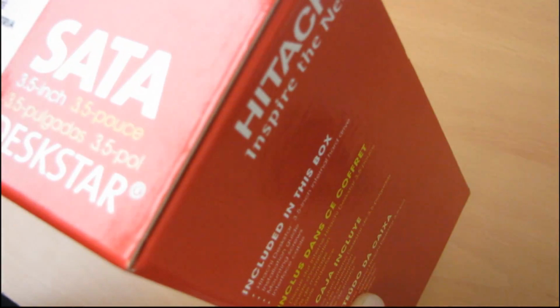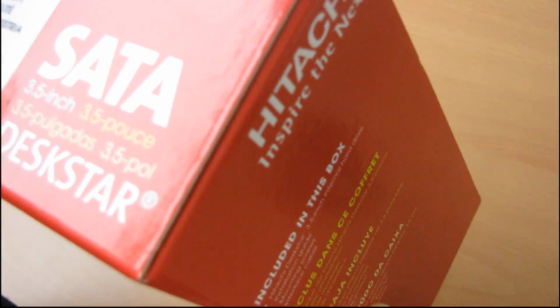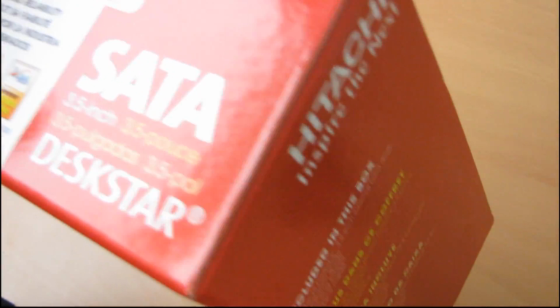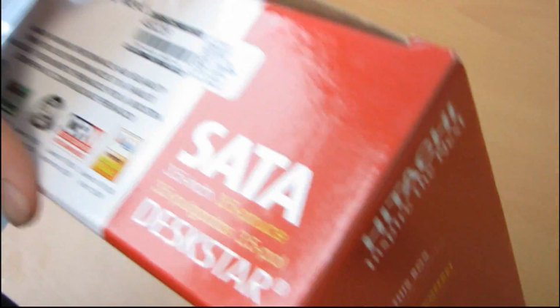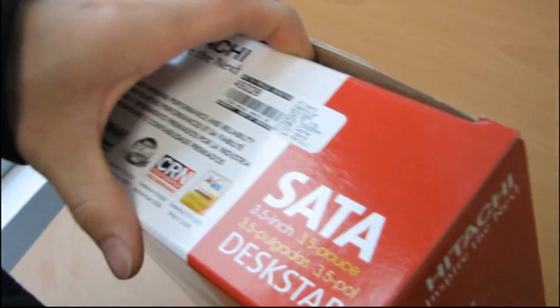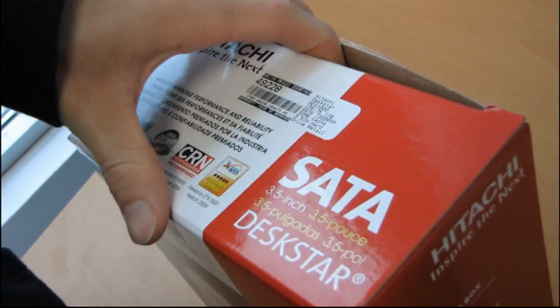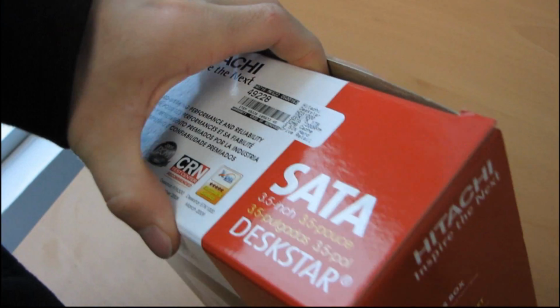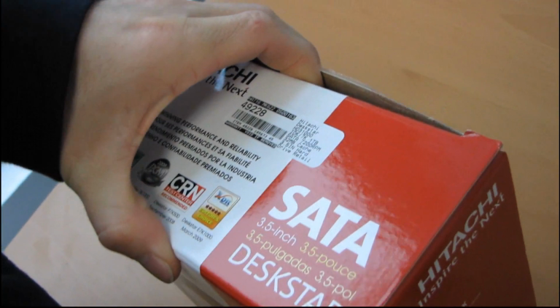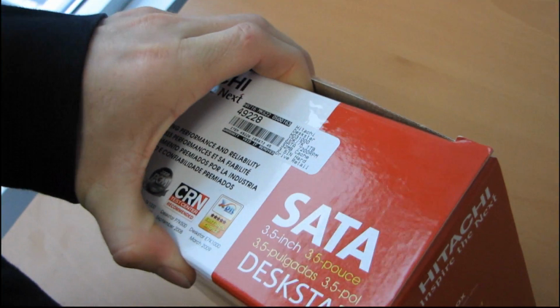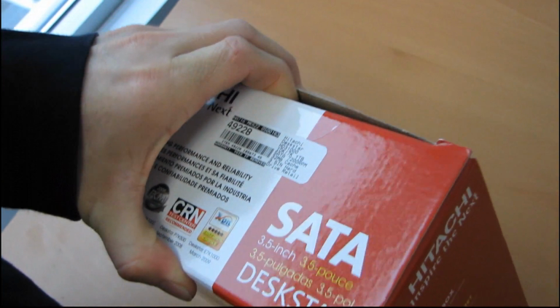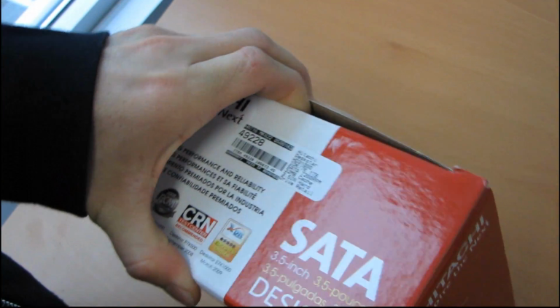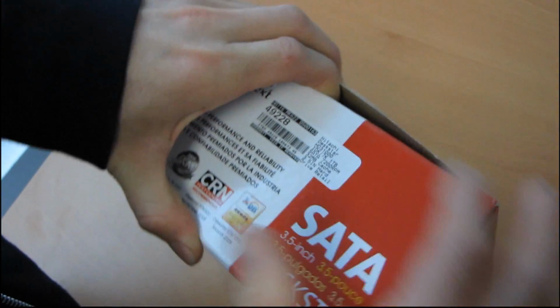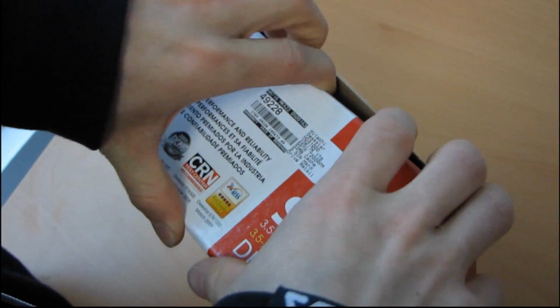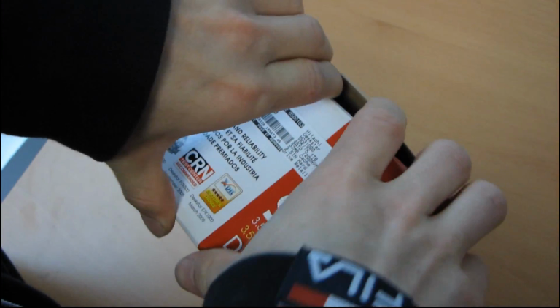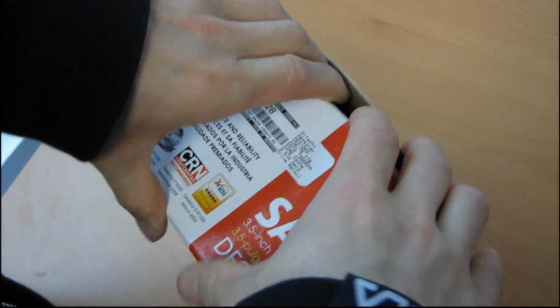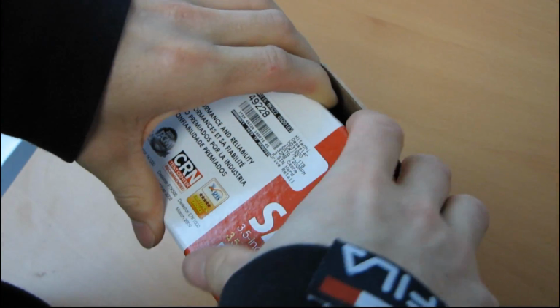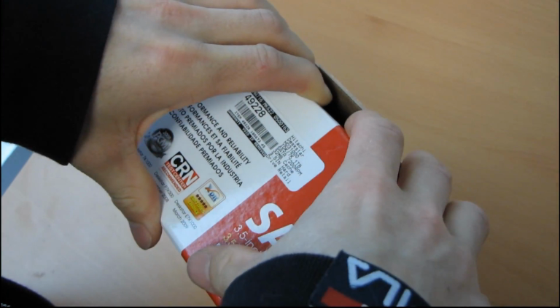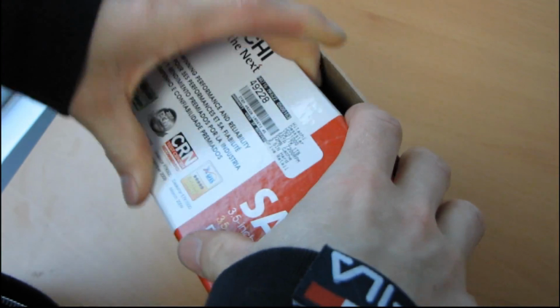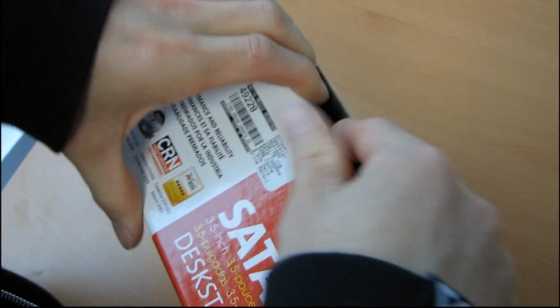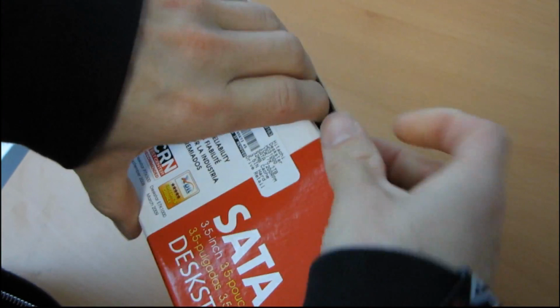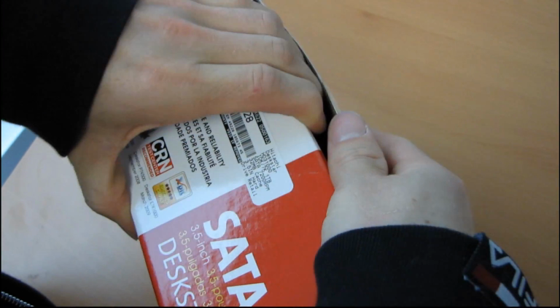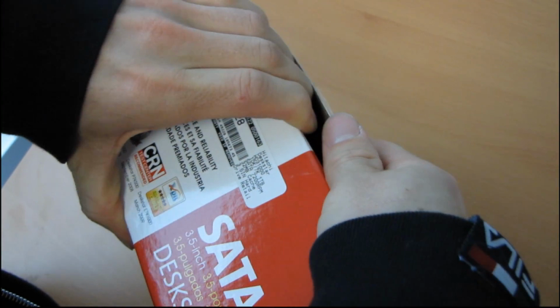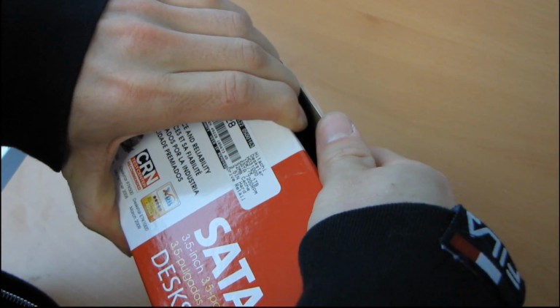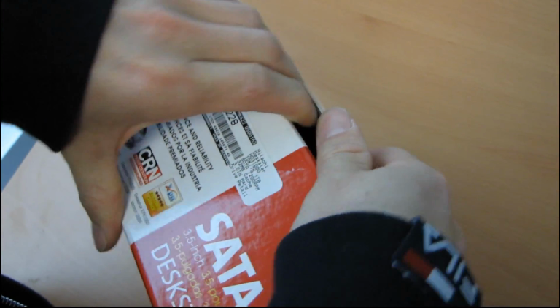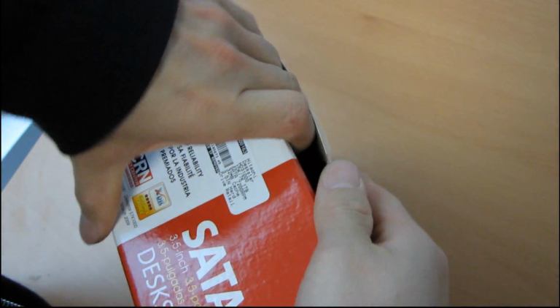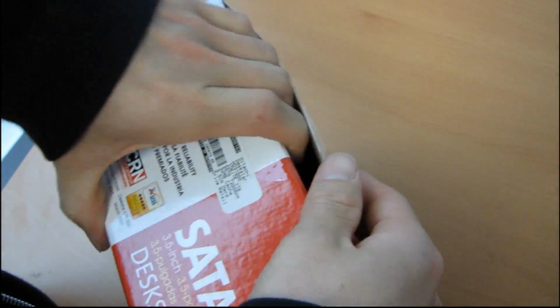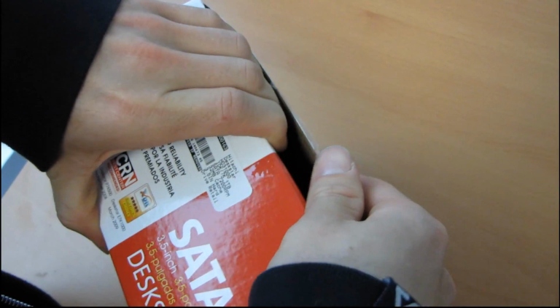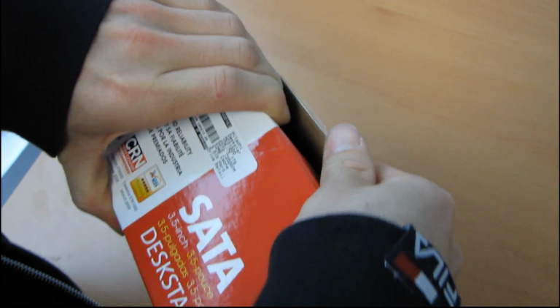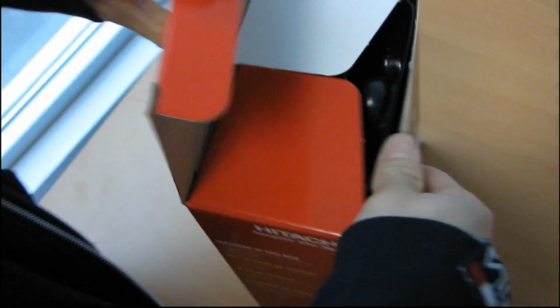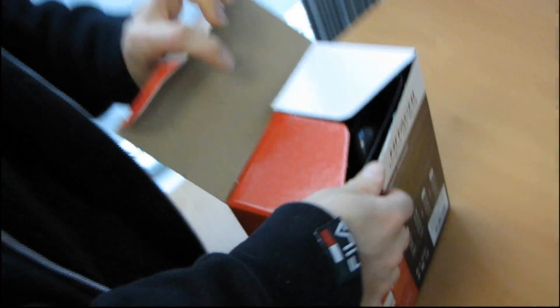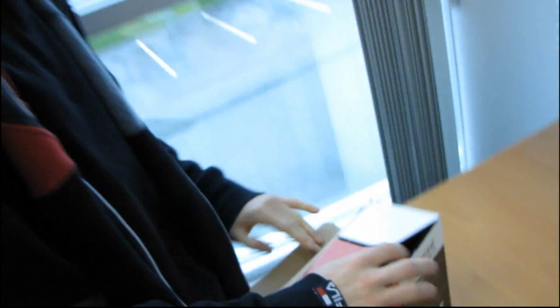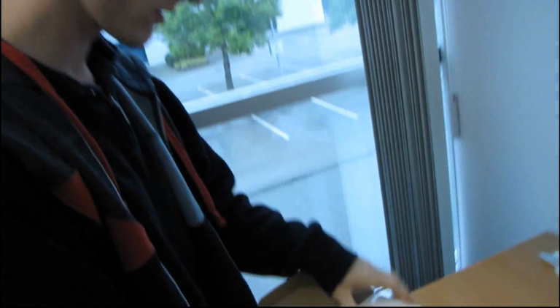This is their HD3100 series drive — their latest series of drives. I'm going to go ahead and open the box.